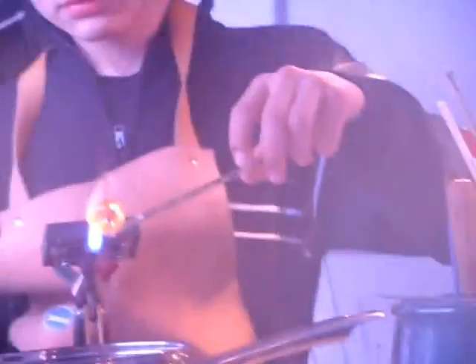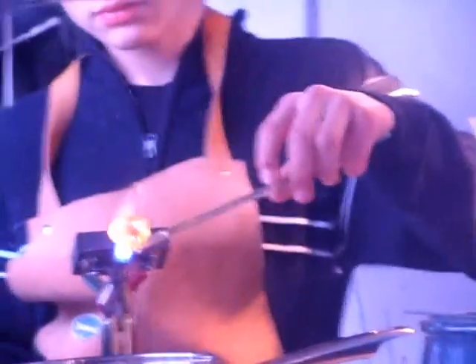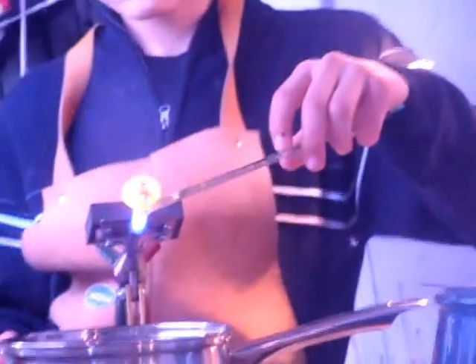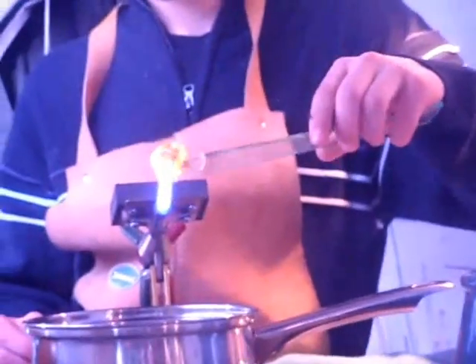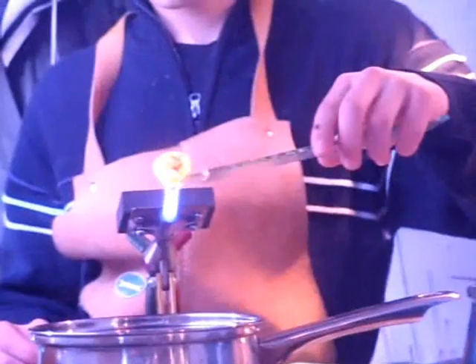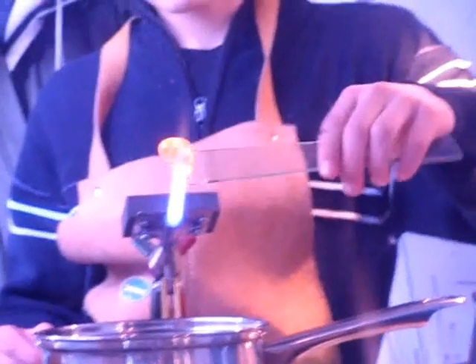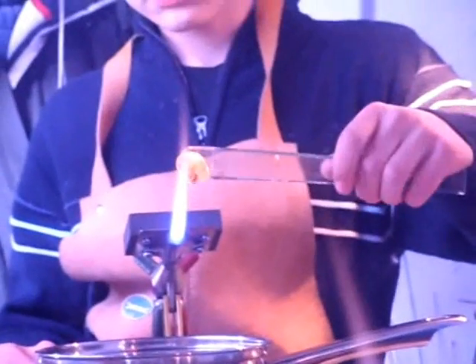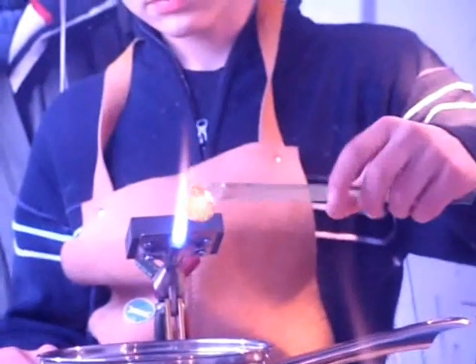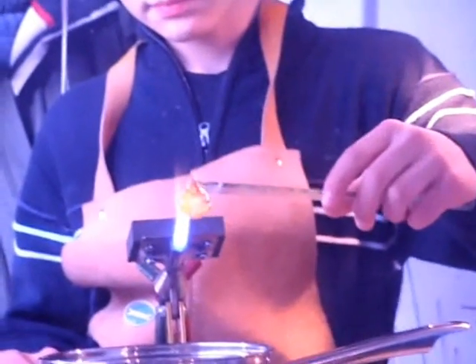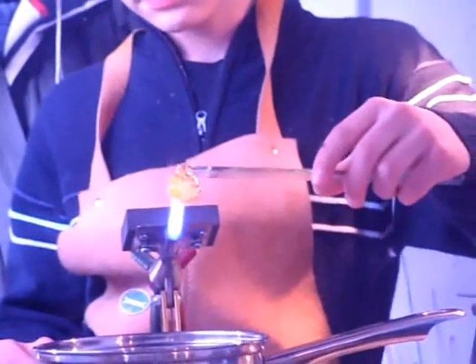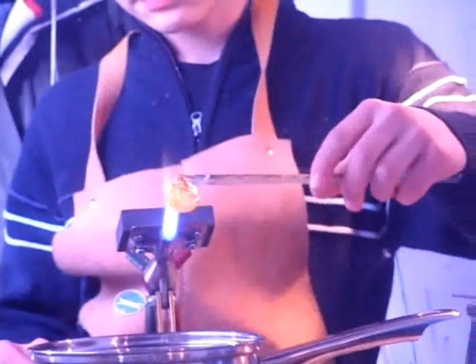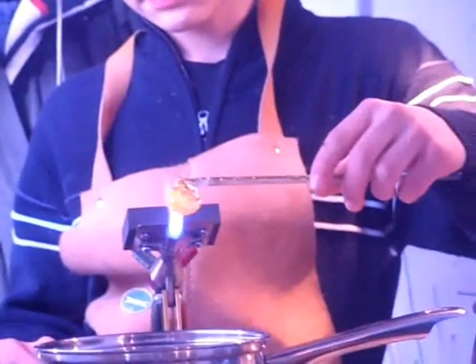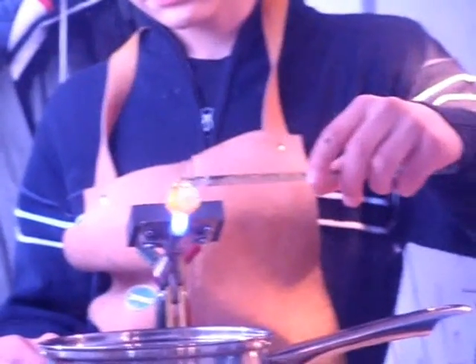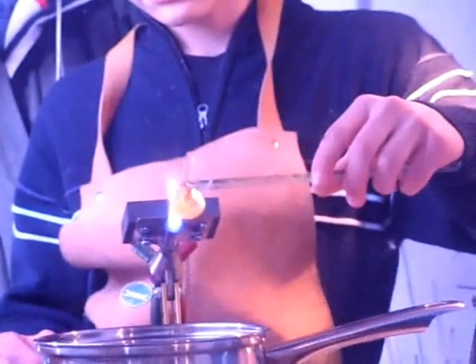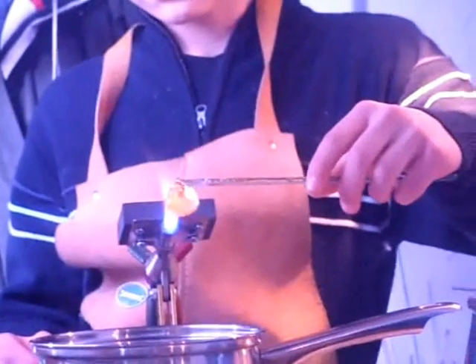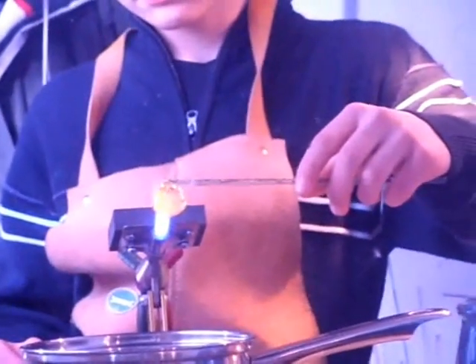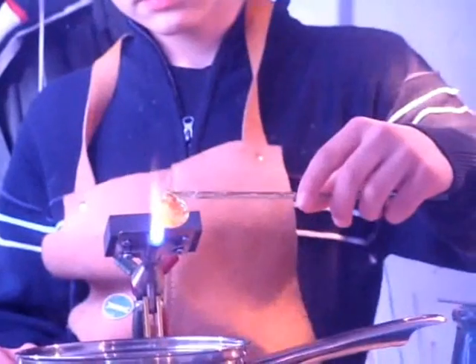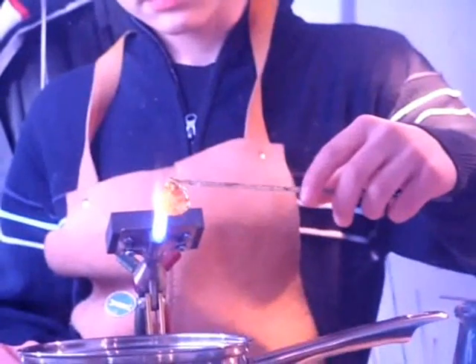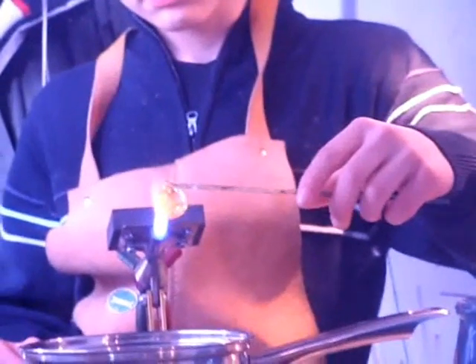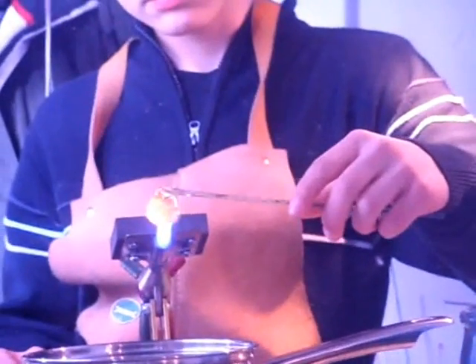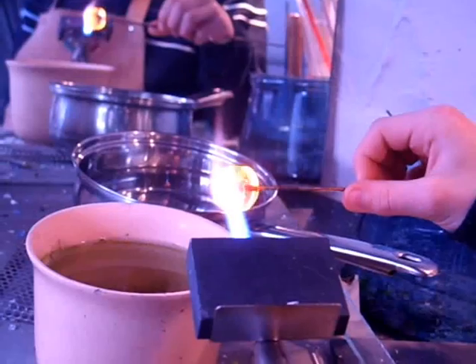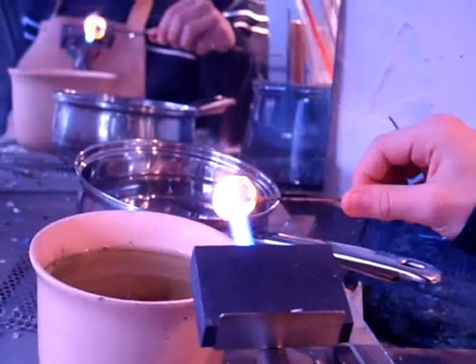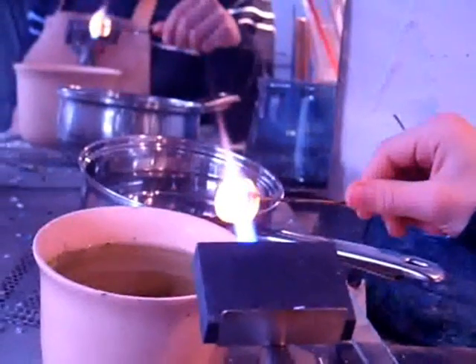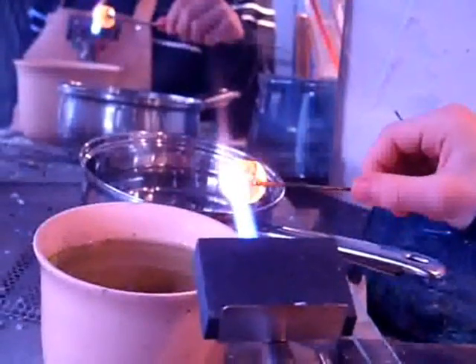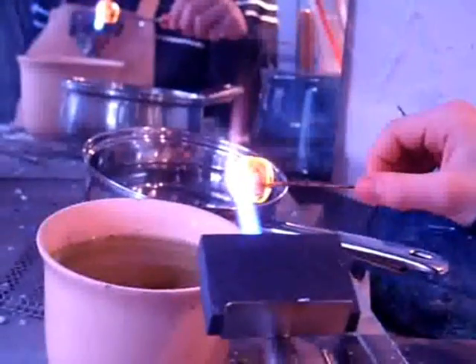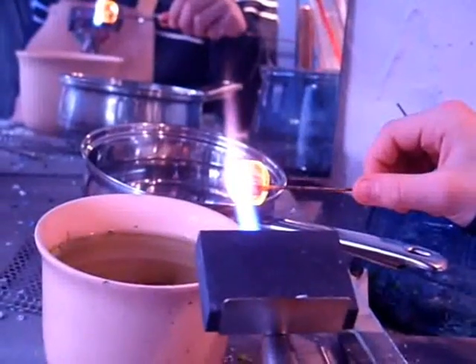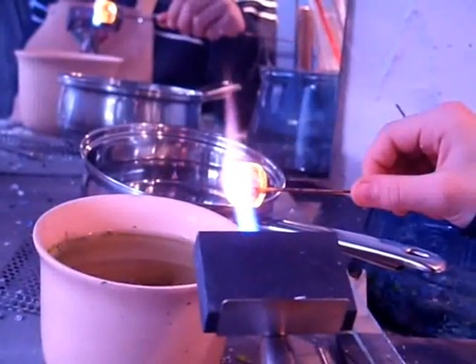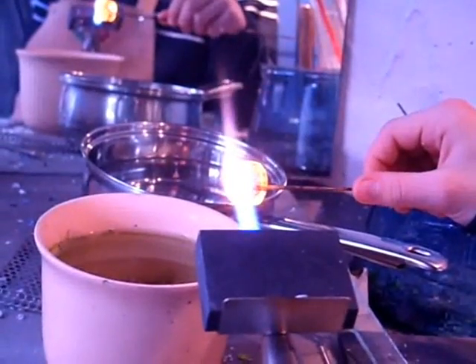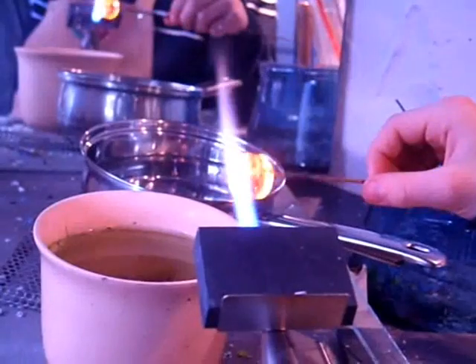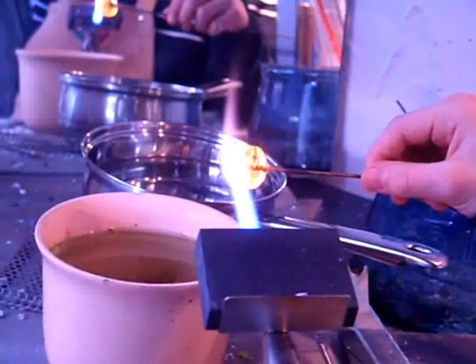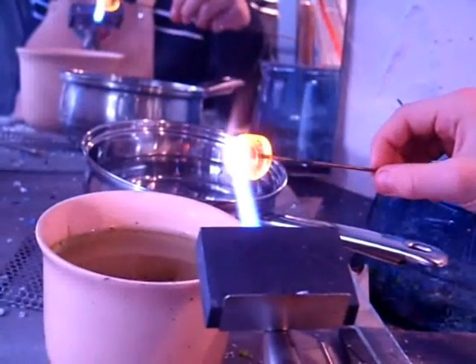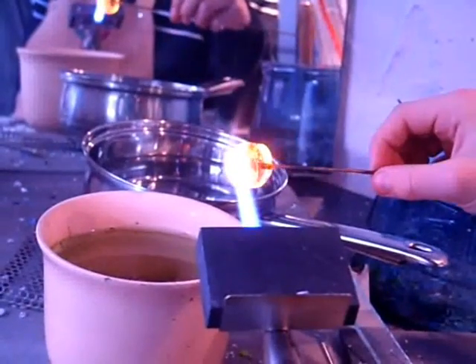I put it in a very hot flame. The reason the screen has just gone purple is because I put a filter over the lens. That means you can see what's going on, because if it weren't there then the glow from the glass would be too bright for you to see anything clearly.